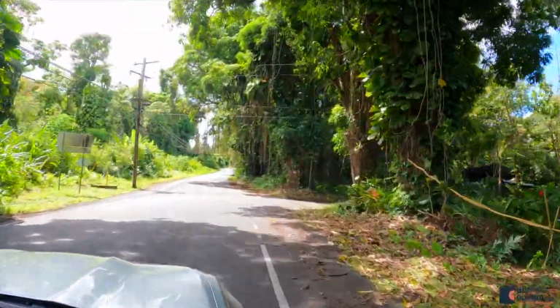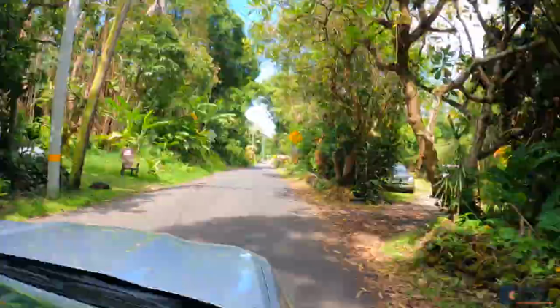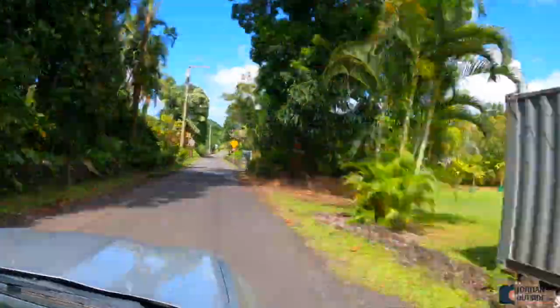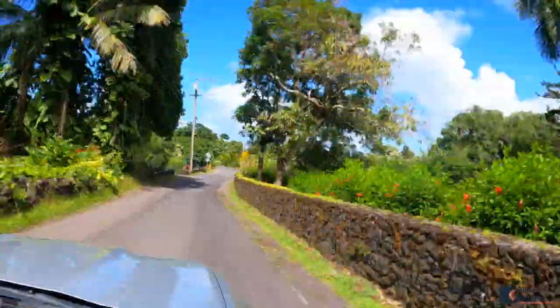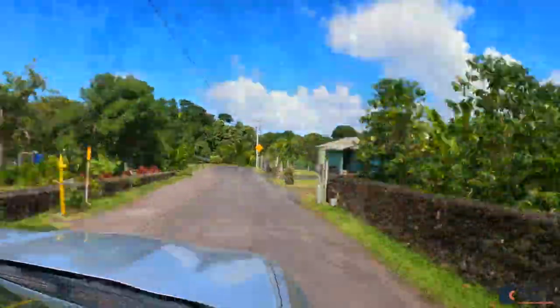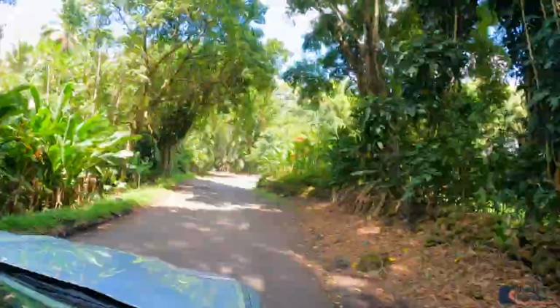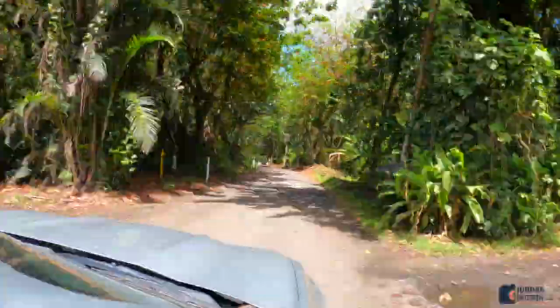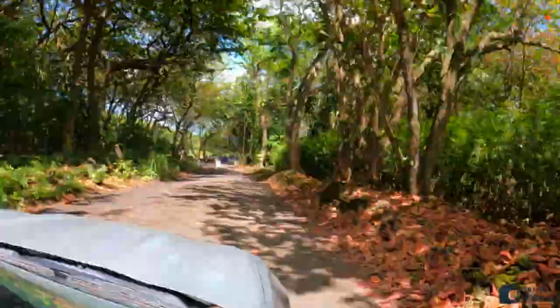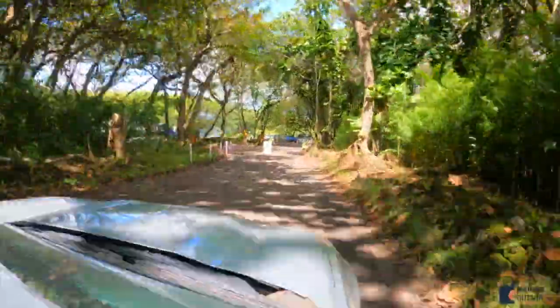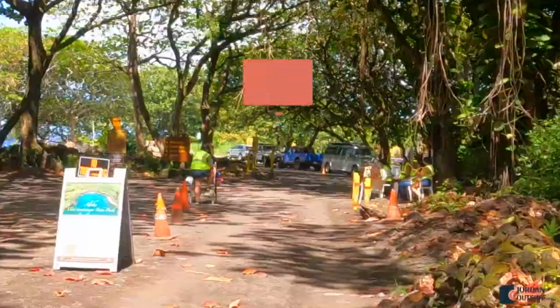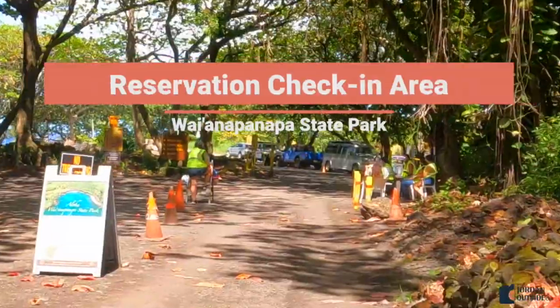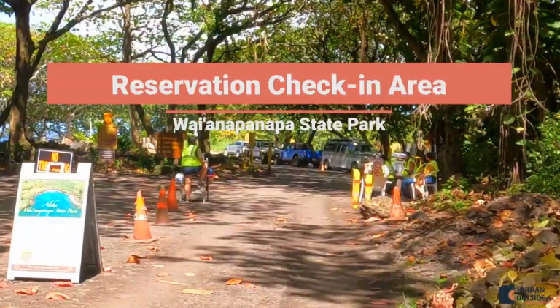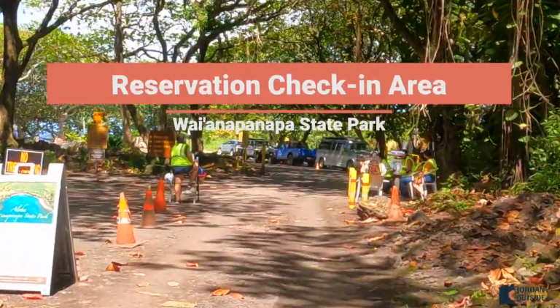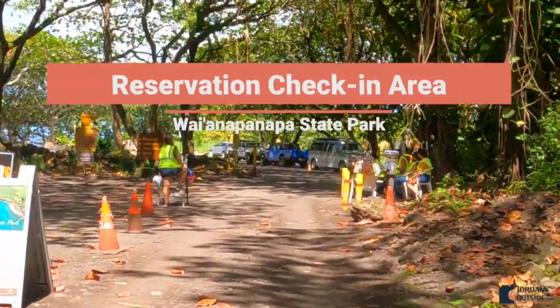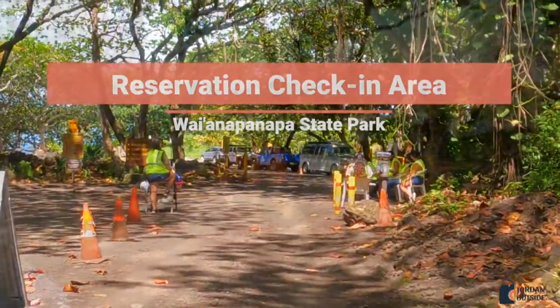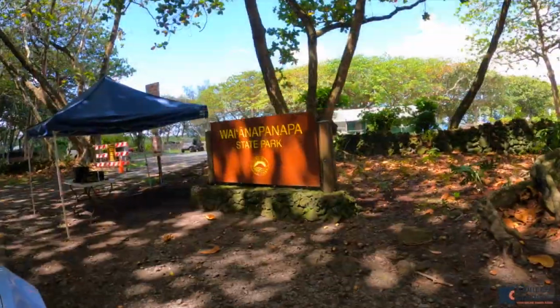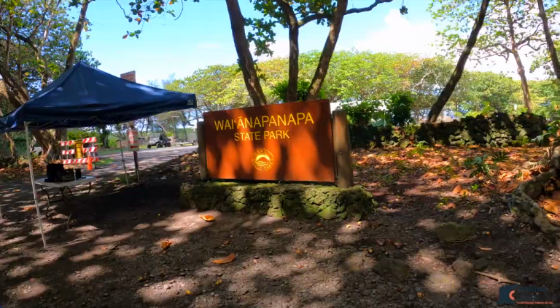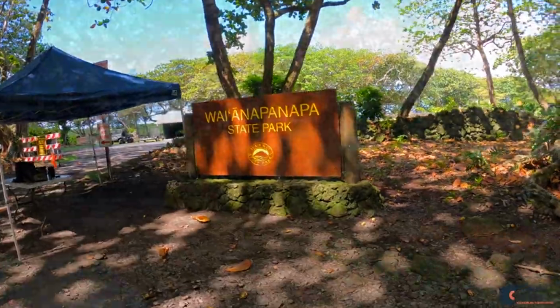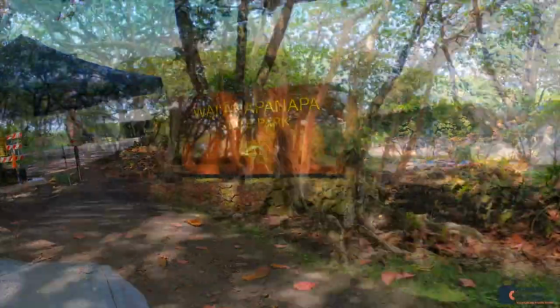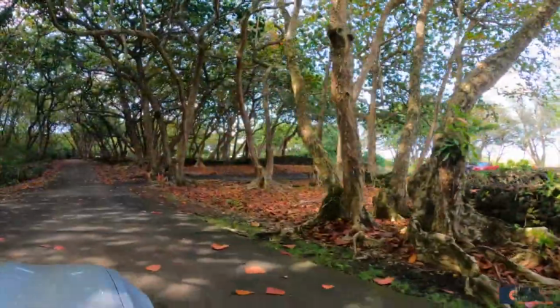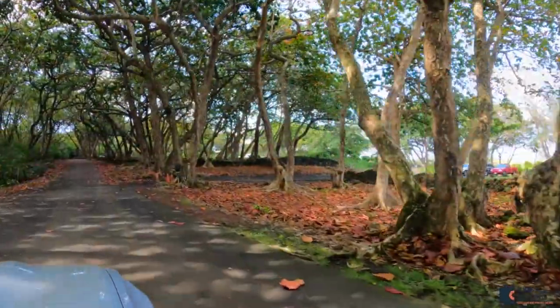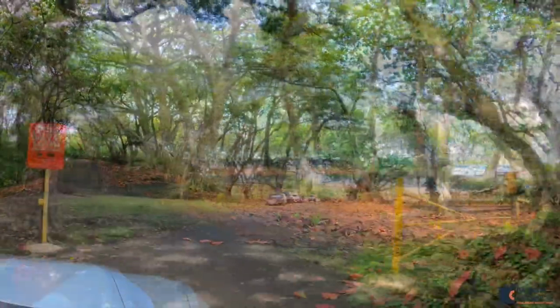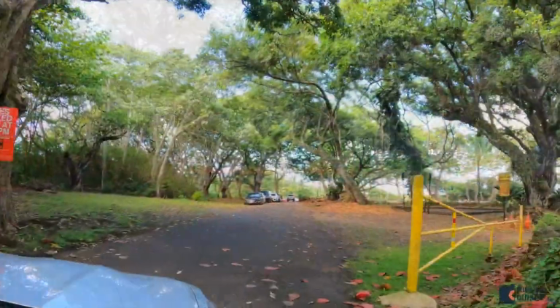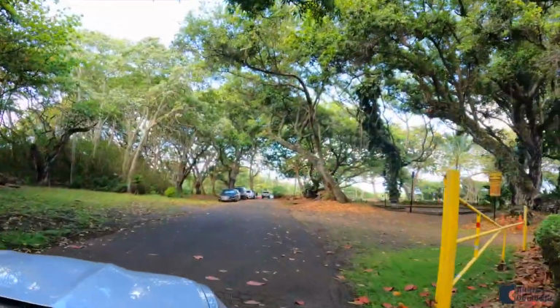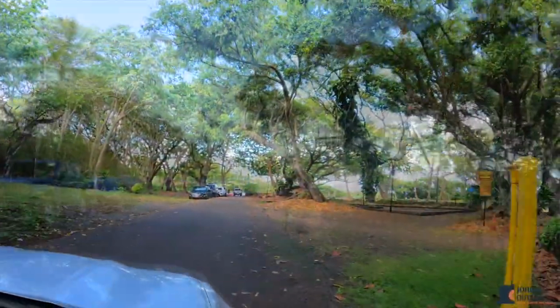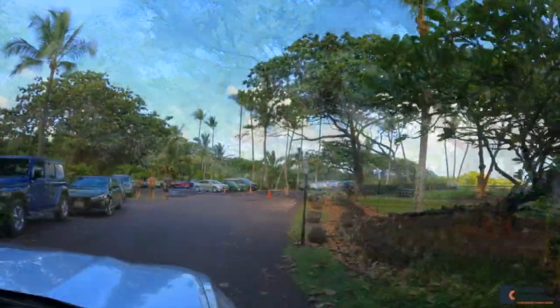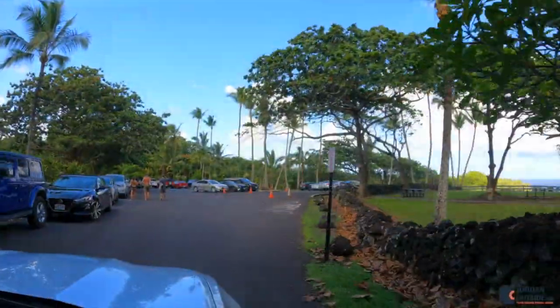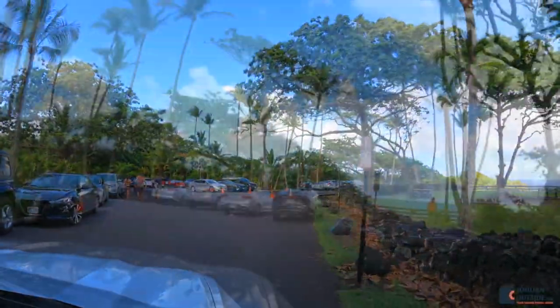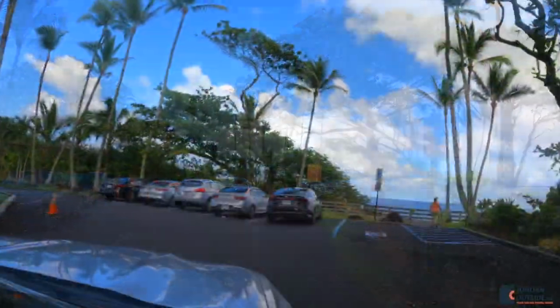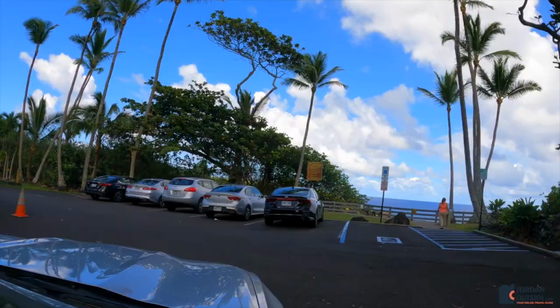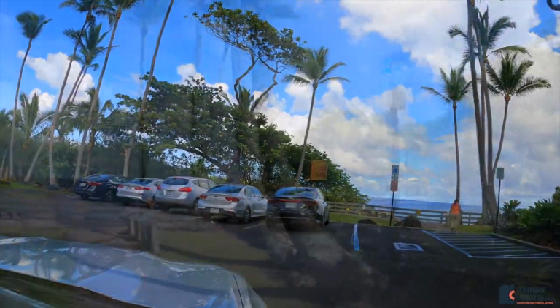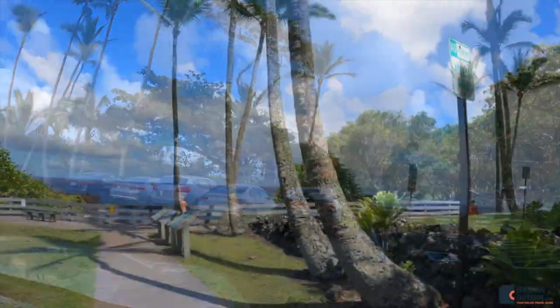When you get there, you're going to go down this long road until you get to the entrance. This is where you do your reservation check-in and then they're going to guide you to one of the parking lots. They give you an allotted amount of time to be there and they regulate that by parking lot.